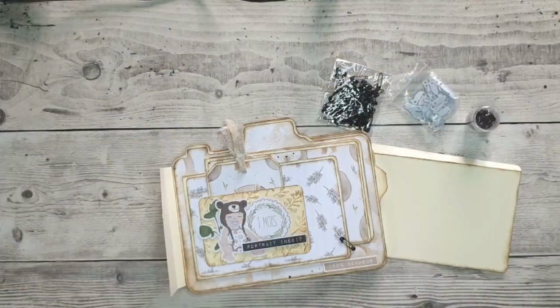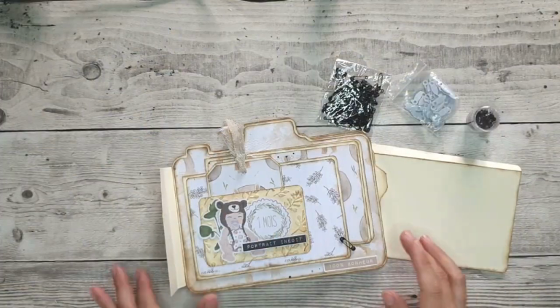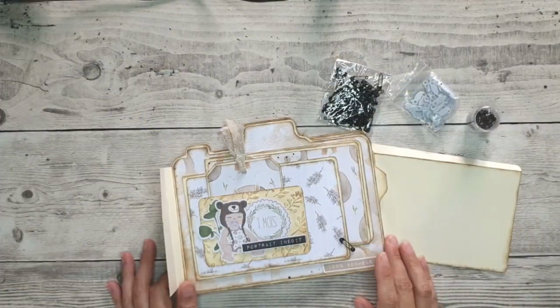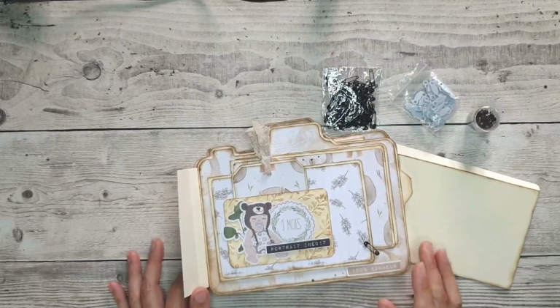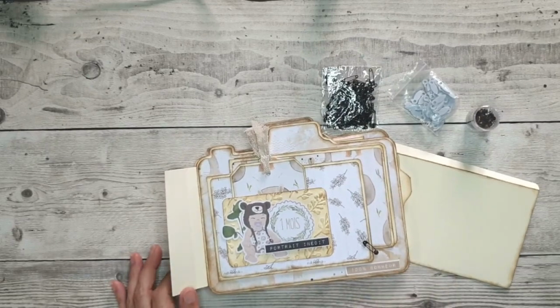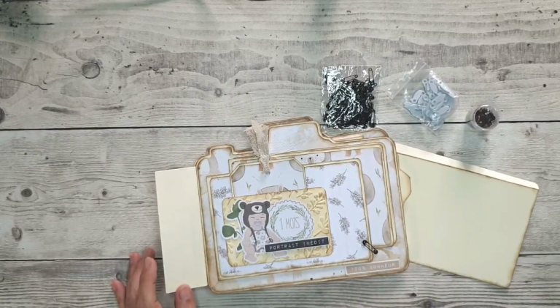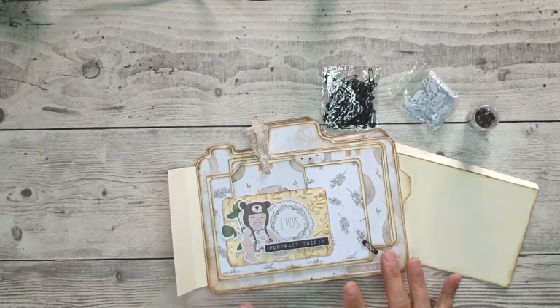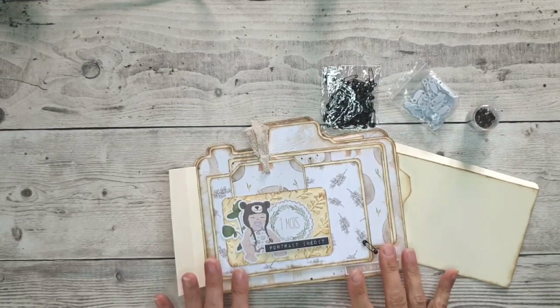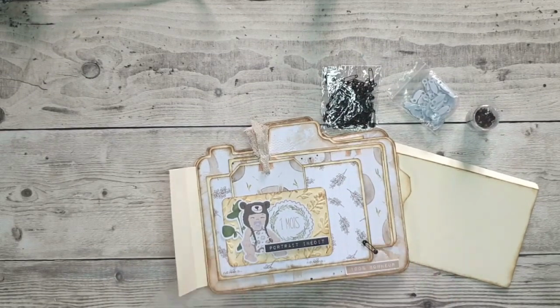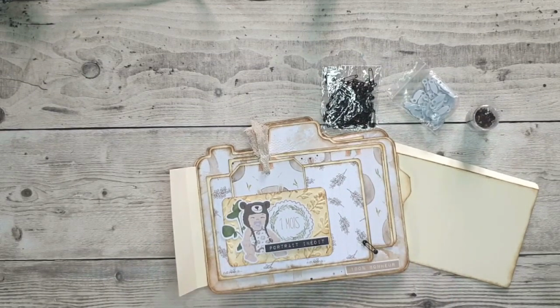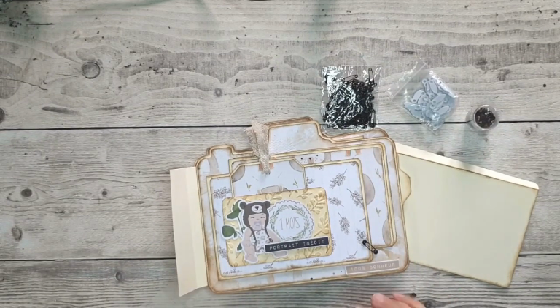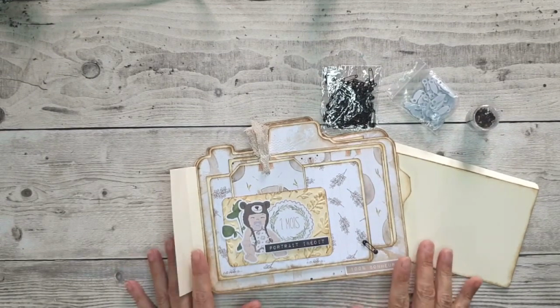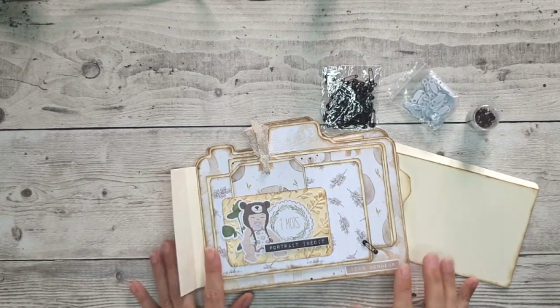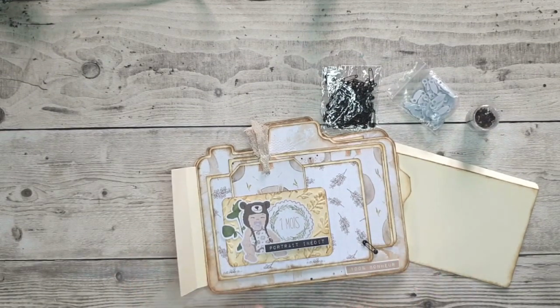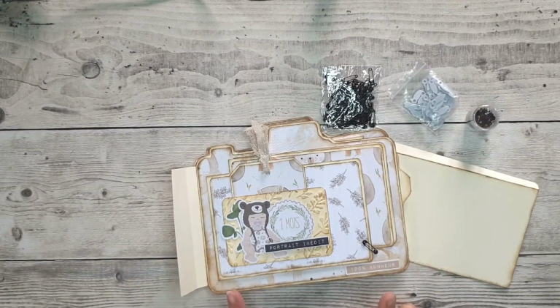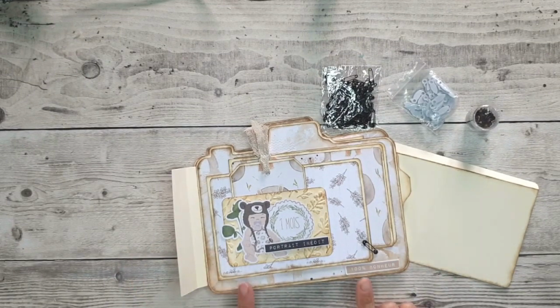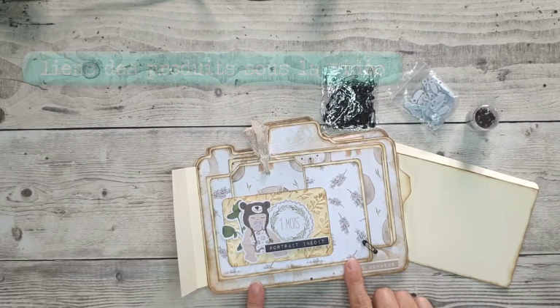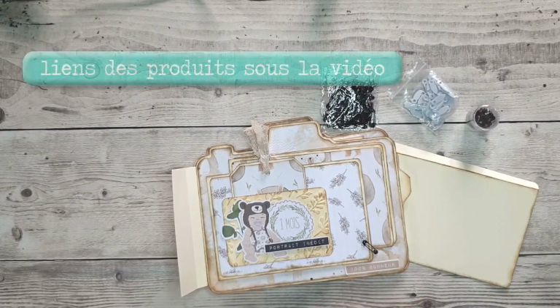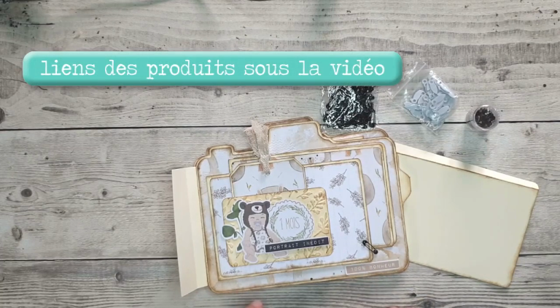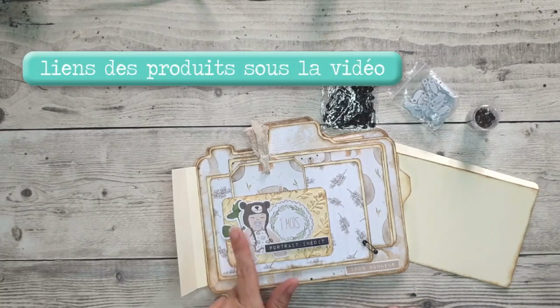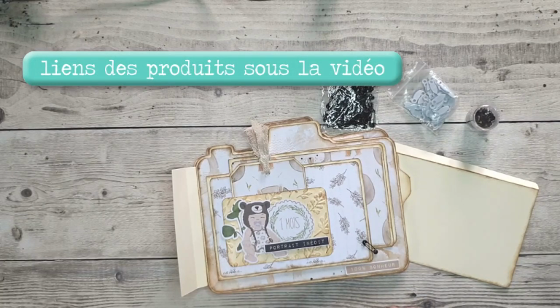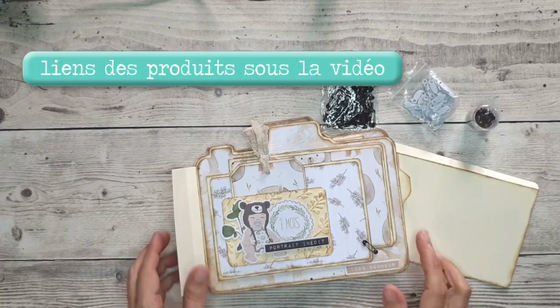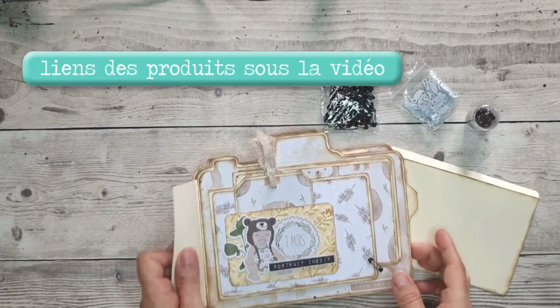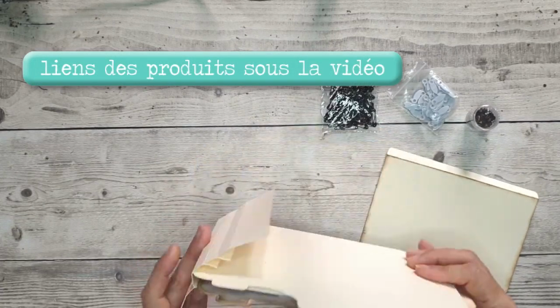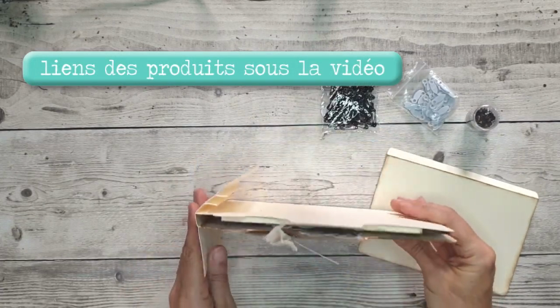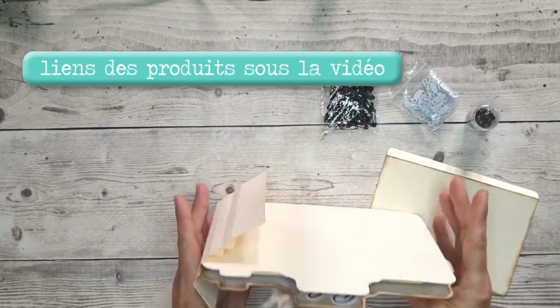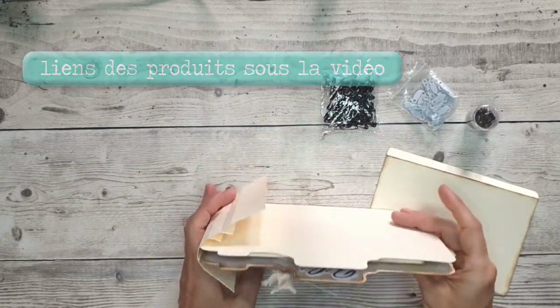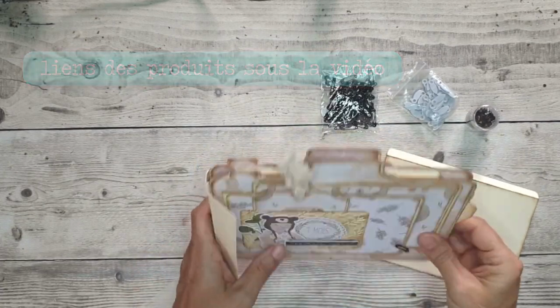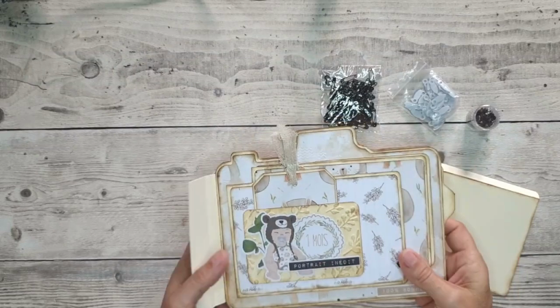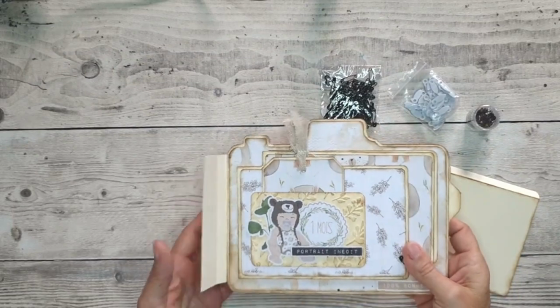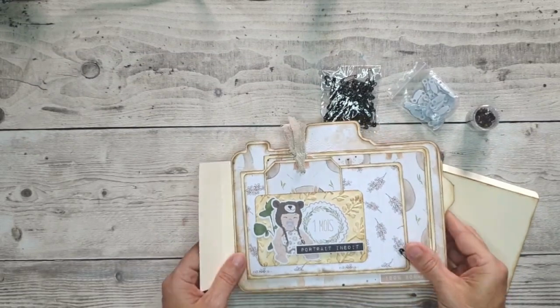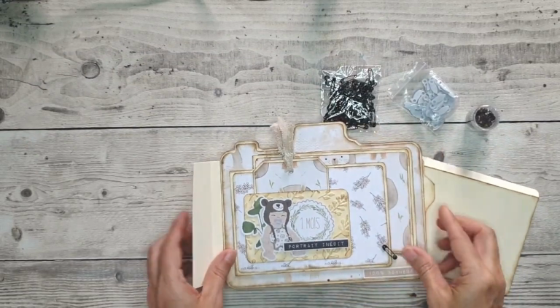Bonjour, c'est Aude. Je suis ravie de vous retrouver aujourd'hui pour une petite vidéo juste pour vous montrer mon avancement pour l'album avec la collection digitale Babies. Donc je voulais vous montrer un petit peu où j'en étais.